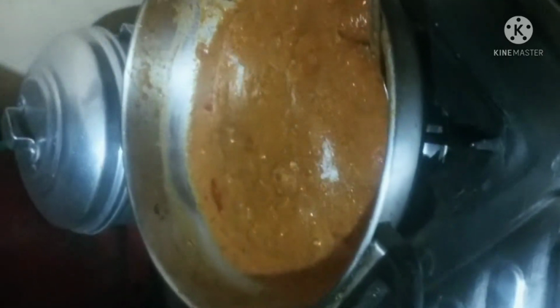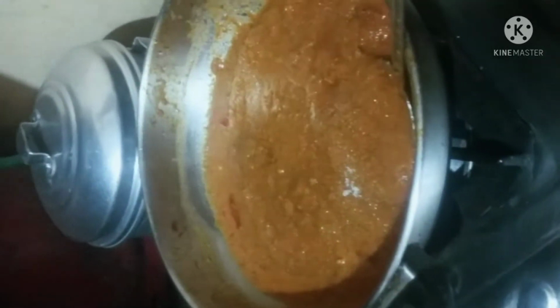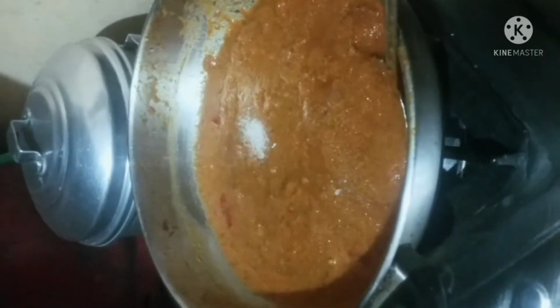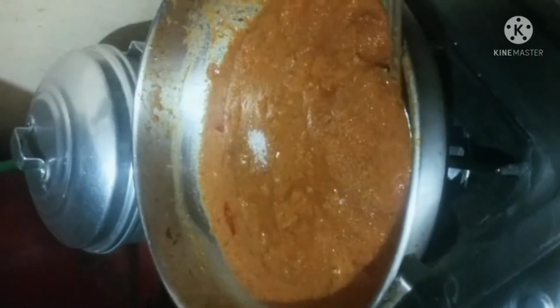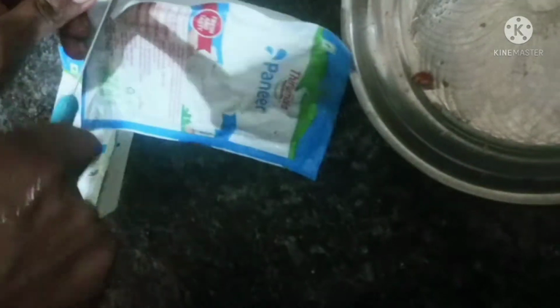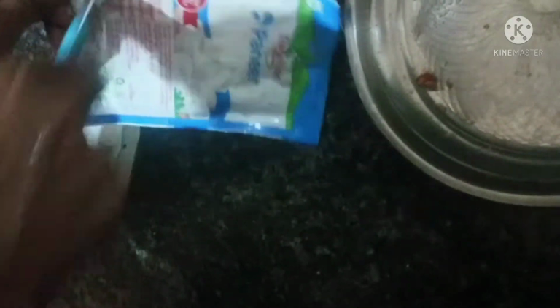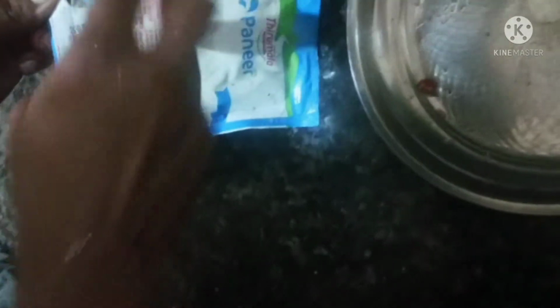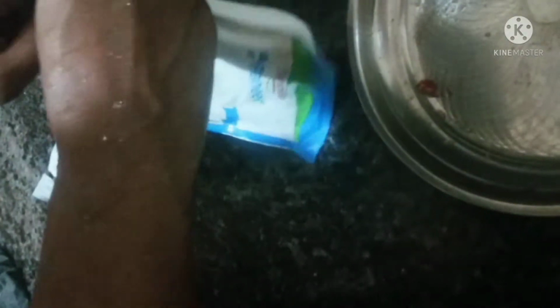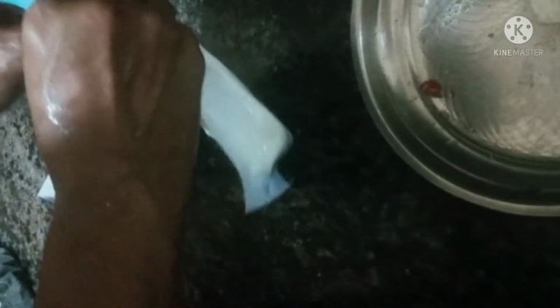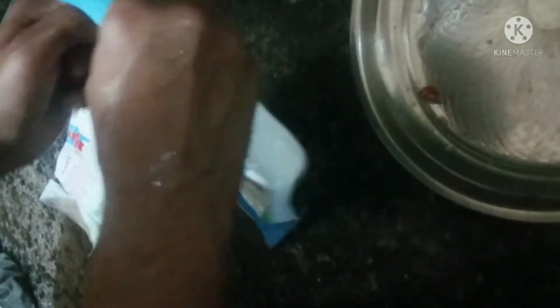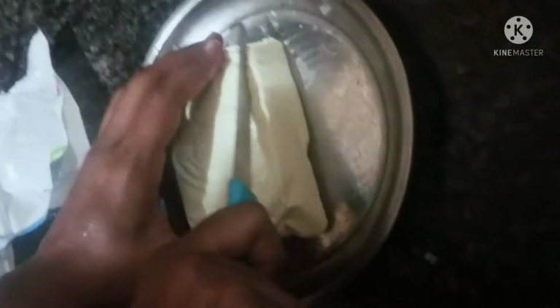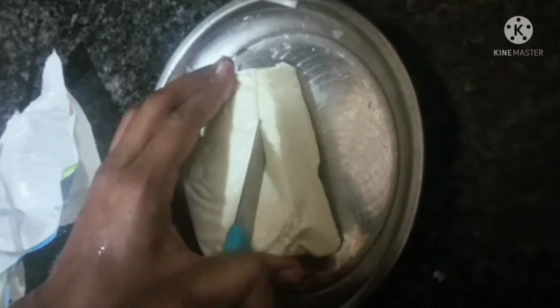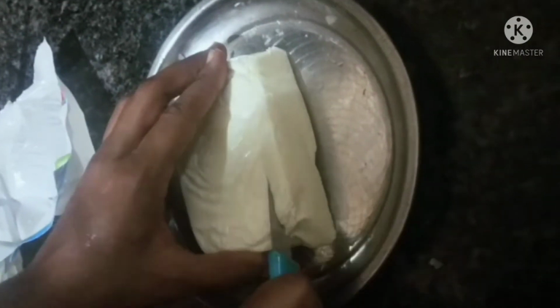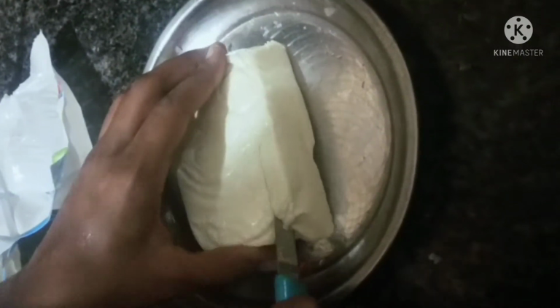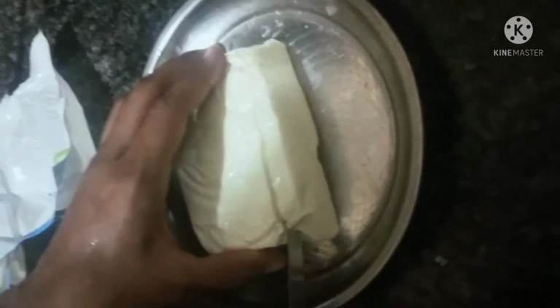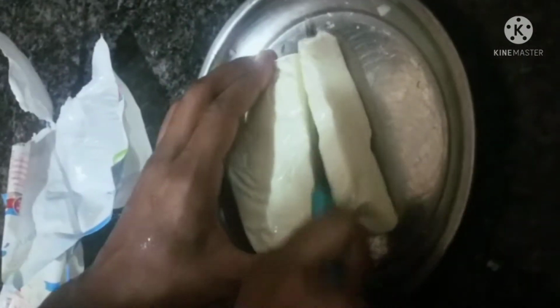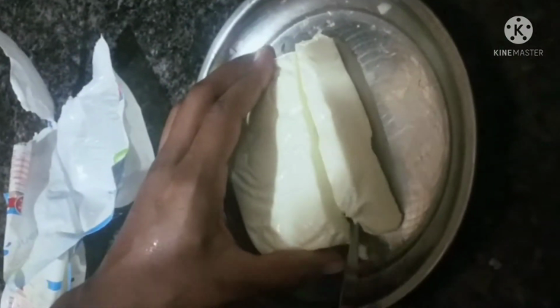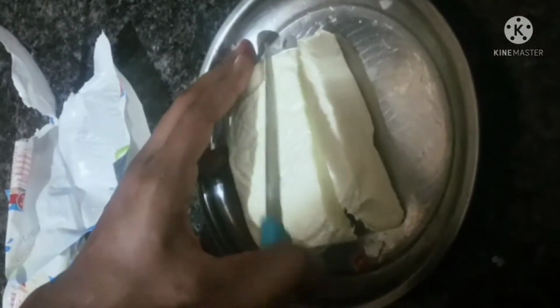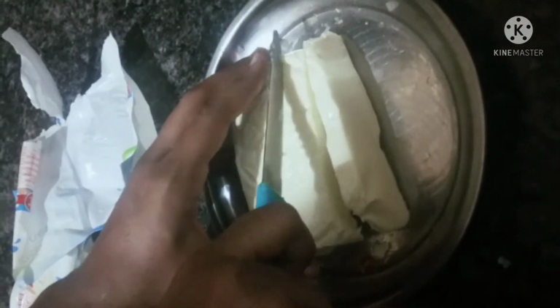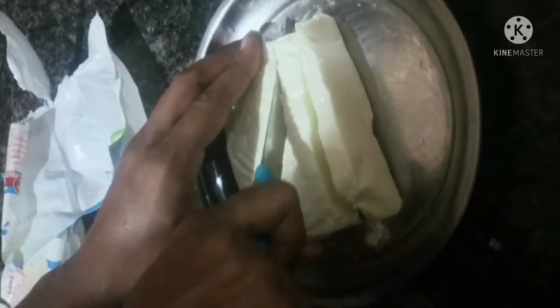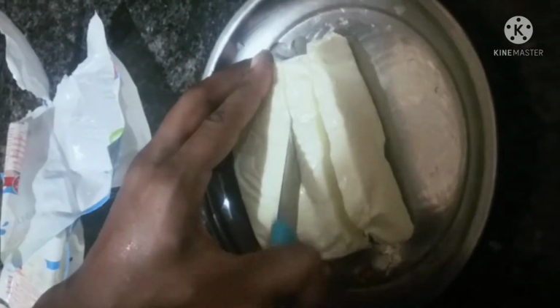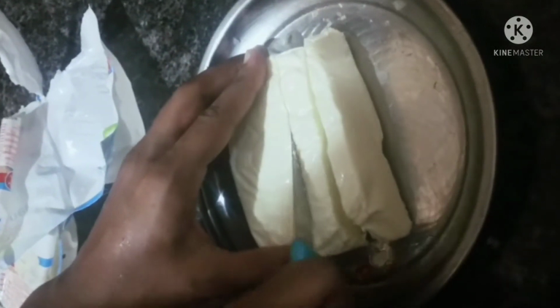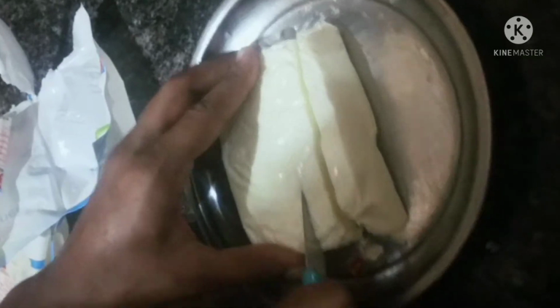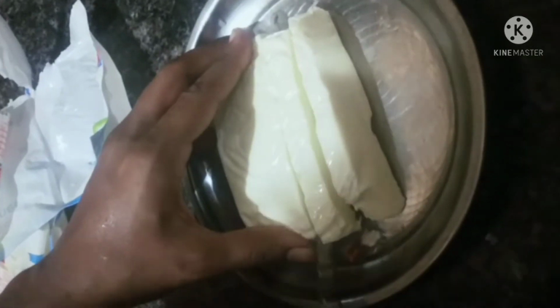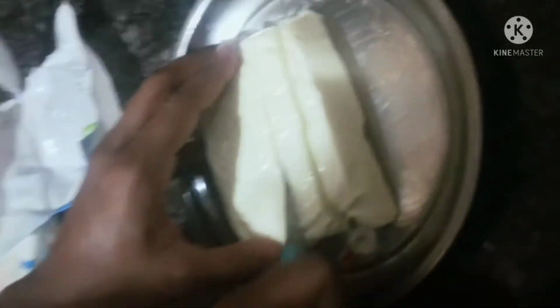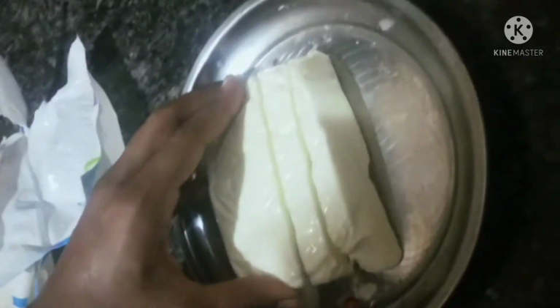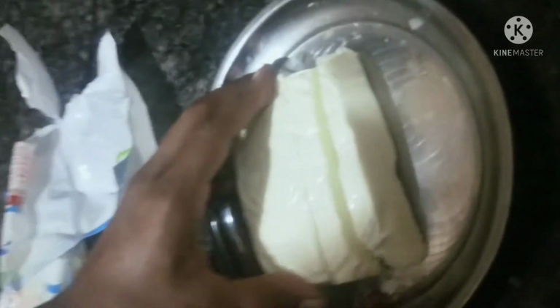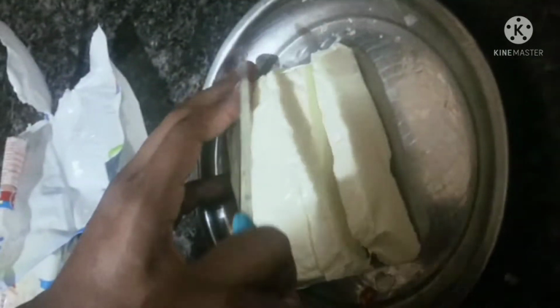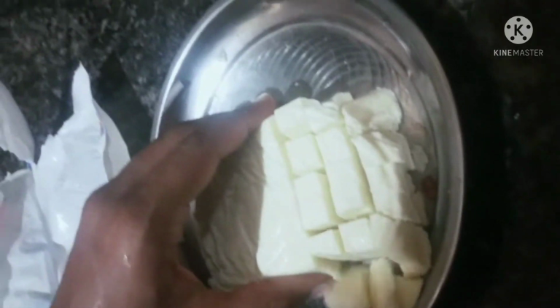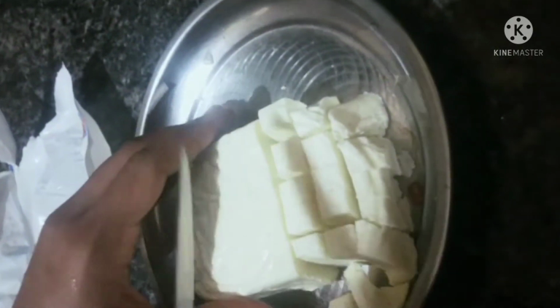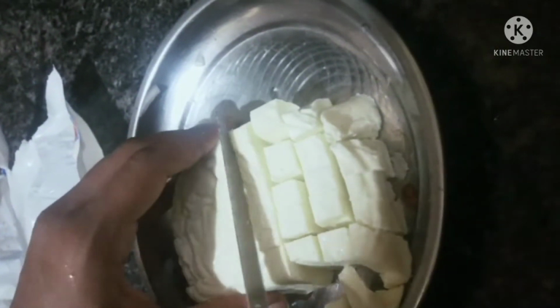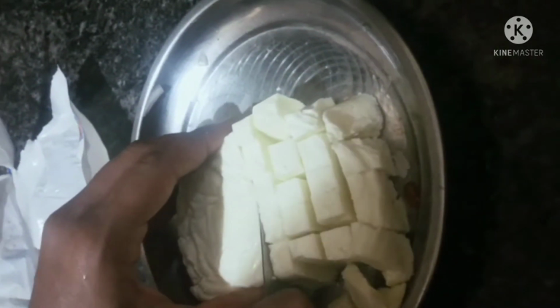I will give you 200 grams of paneer. This is the medium size, which is better for the paneer butter masala.